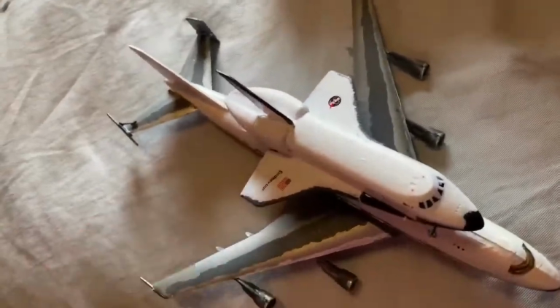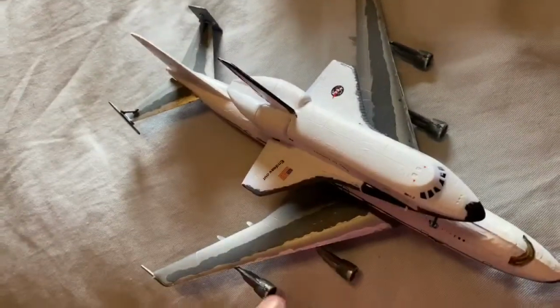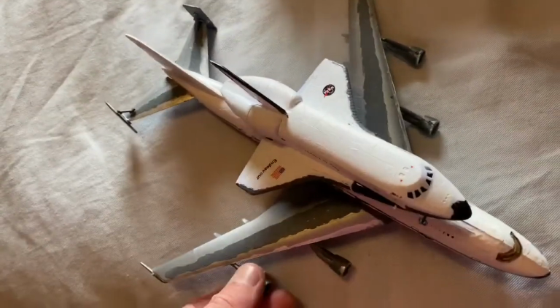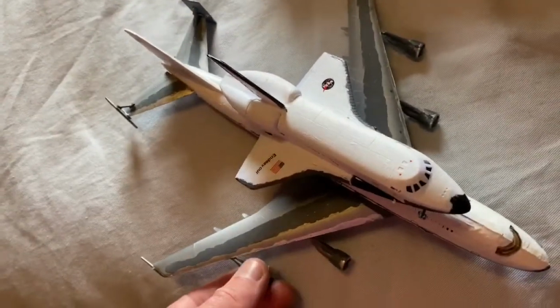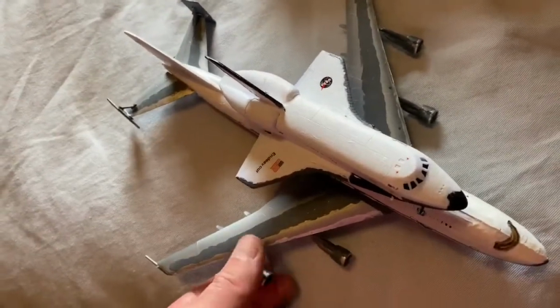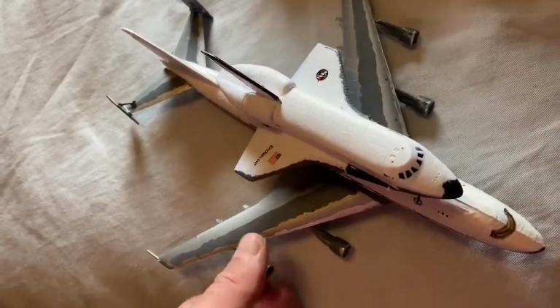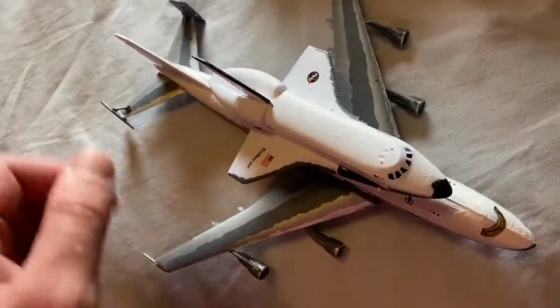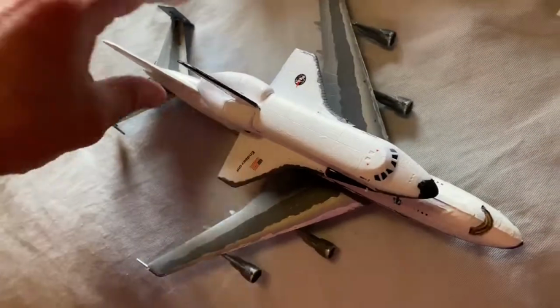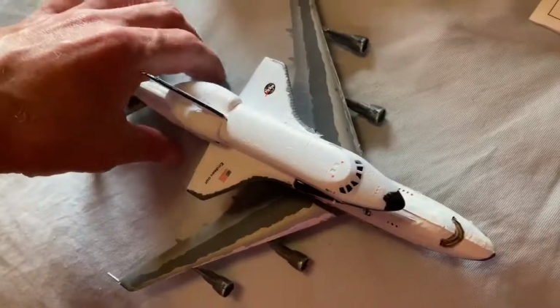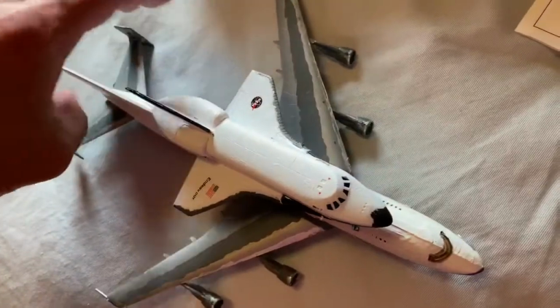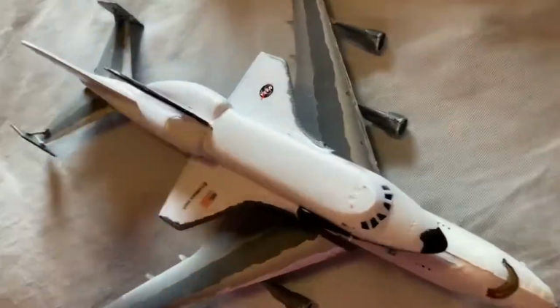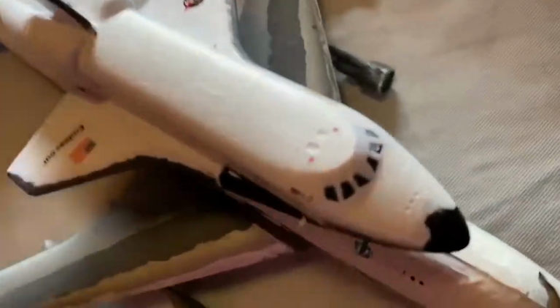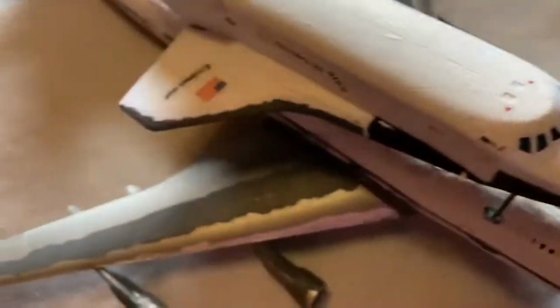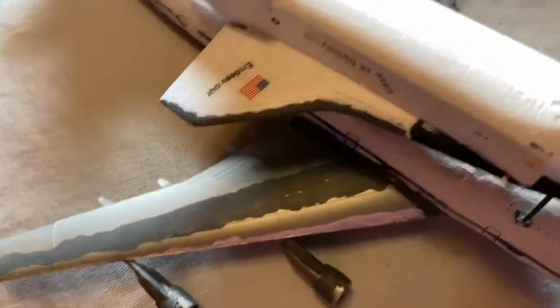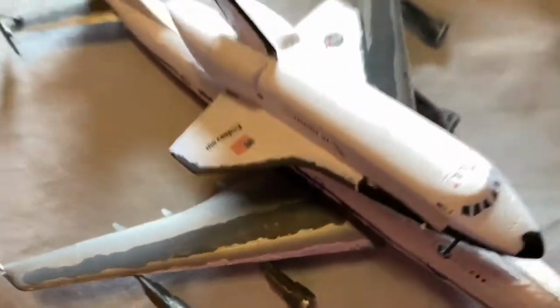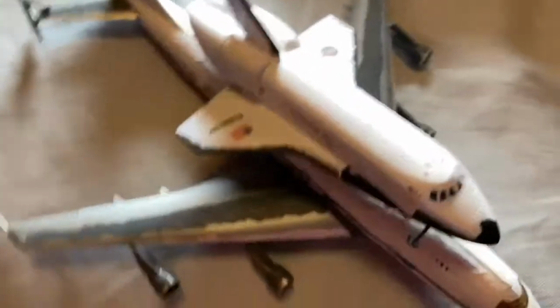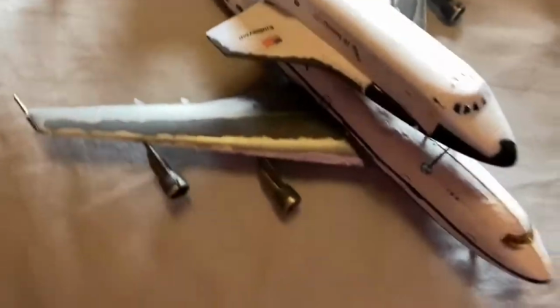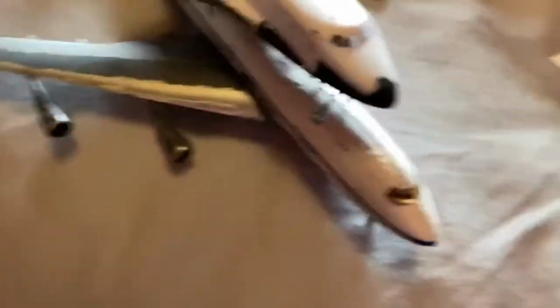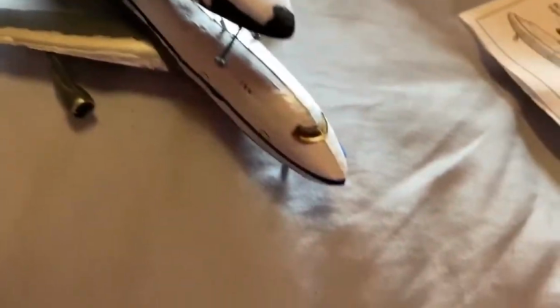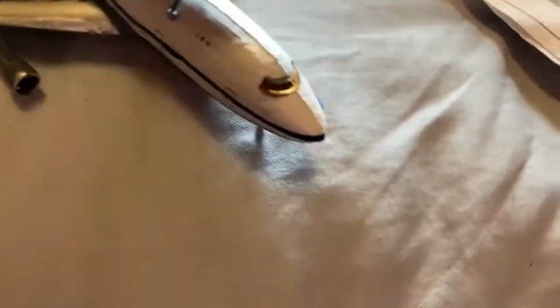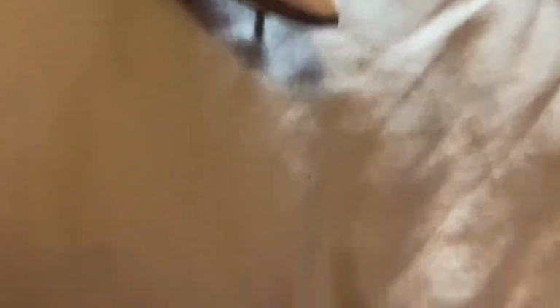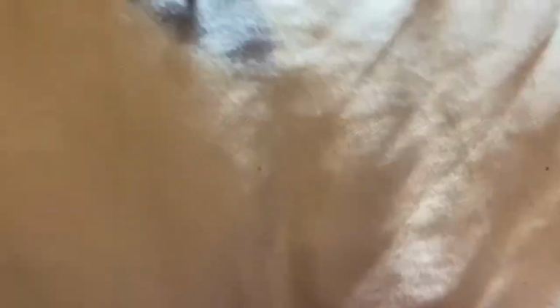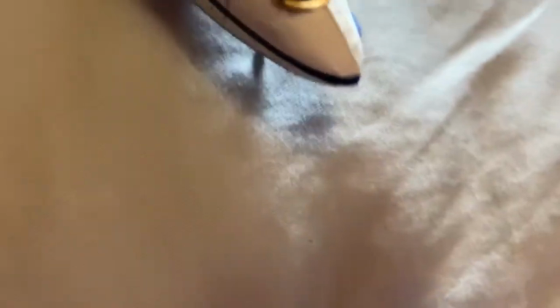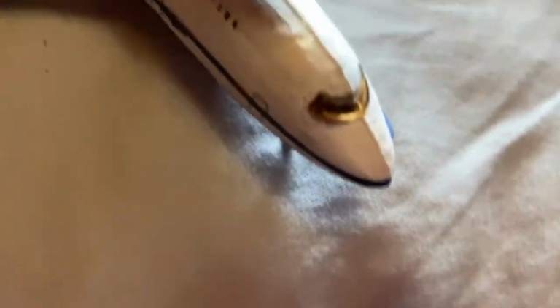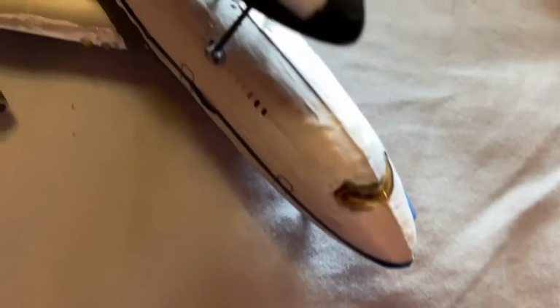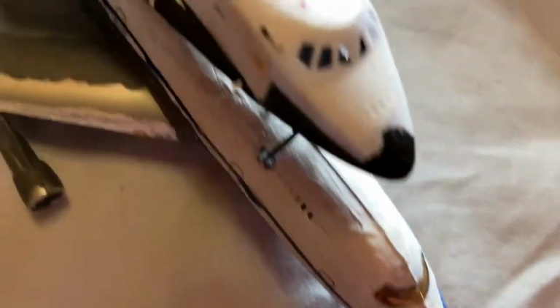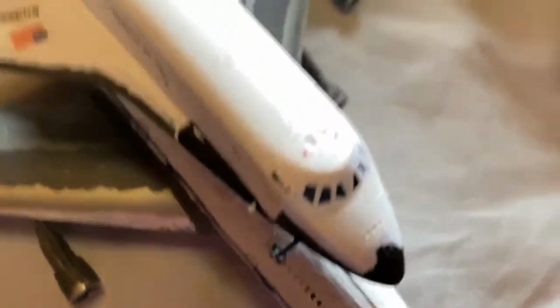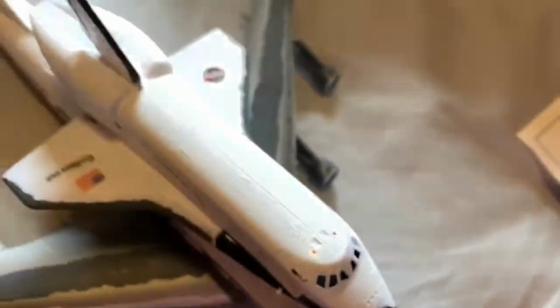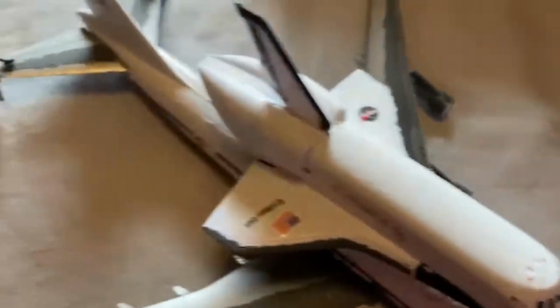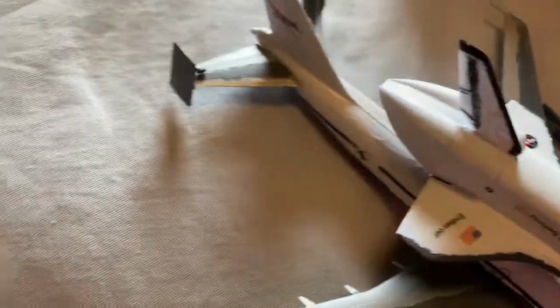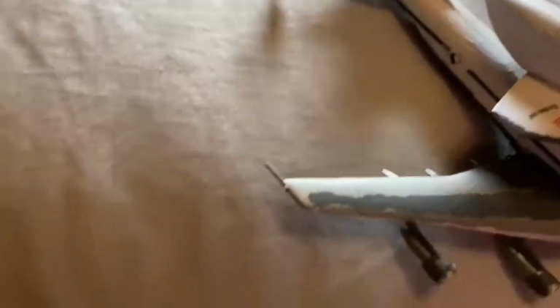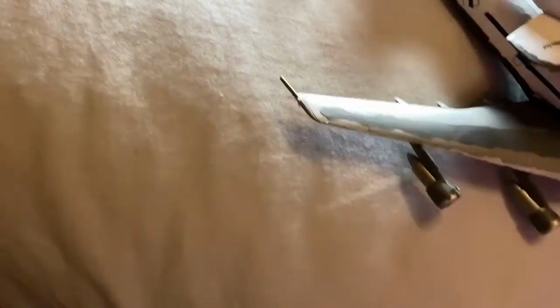It was fun to build. Took me 2 months. I hope you like the model I made — it is finished.